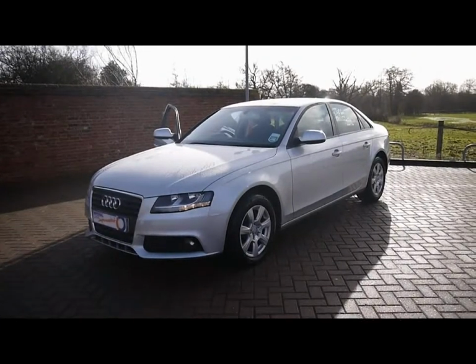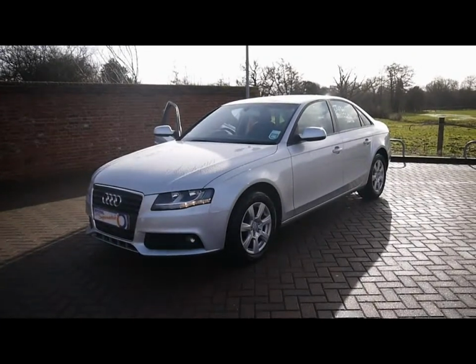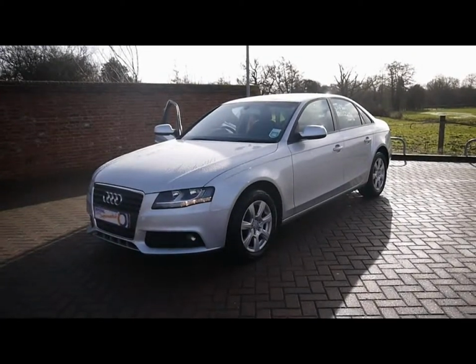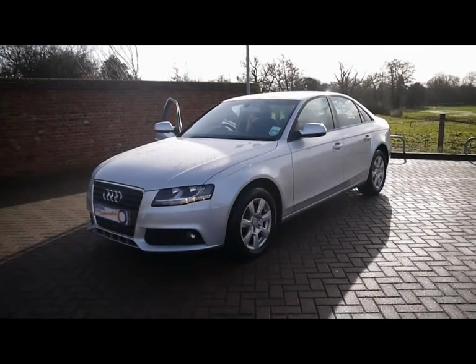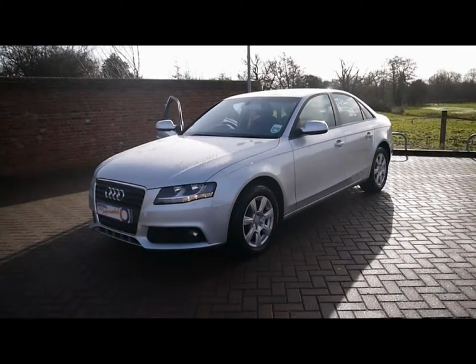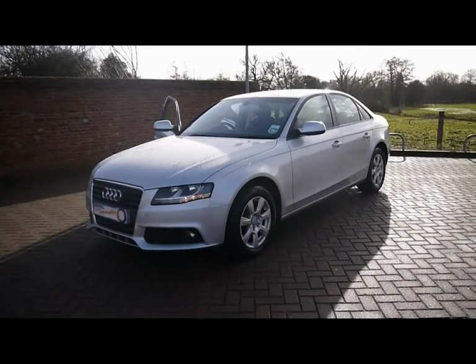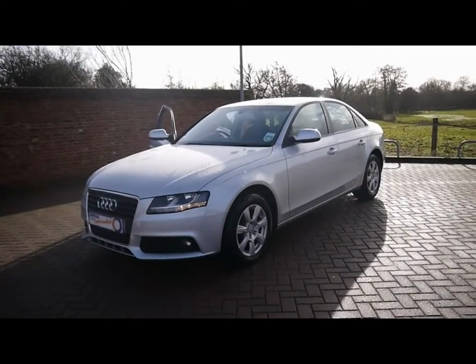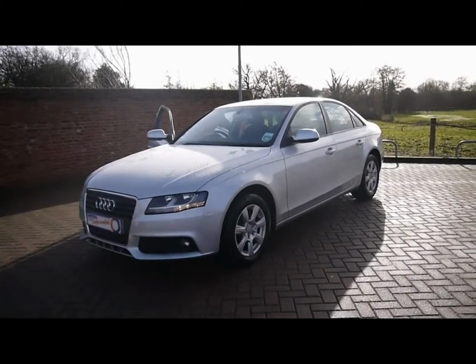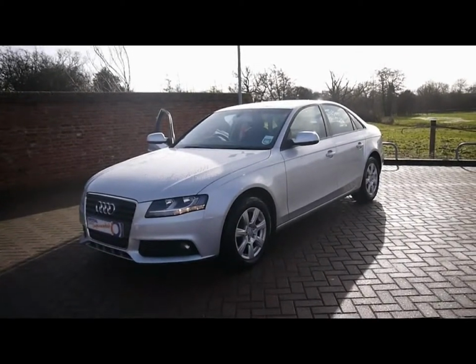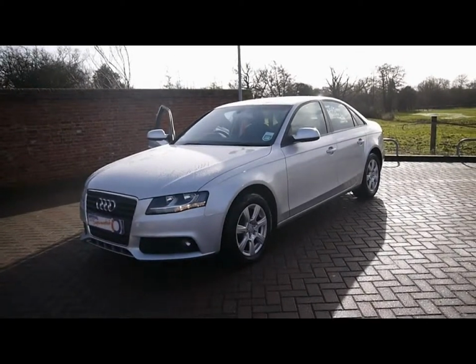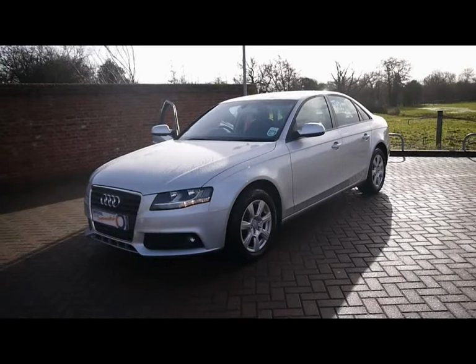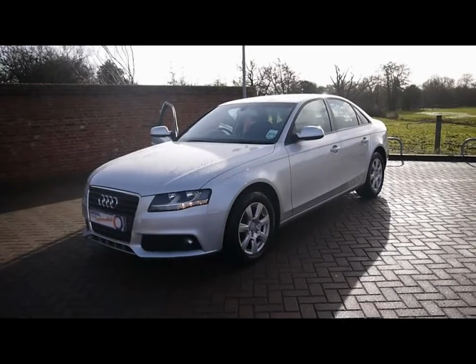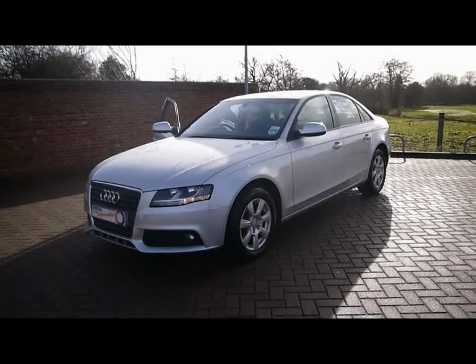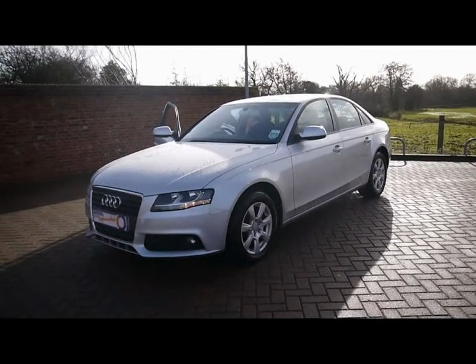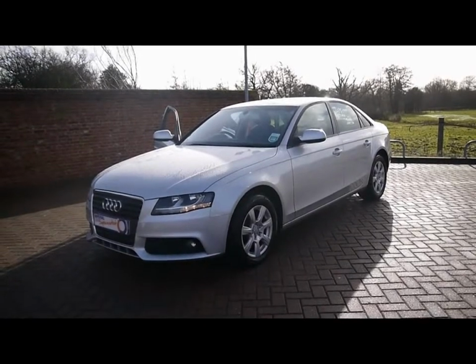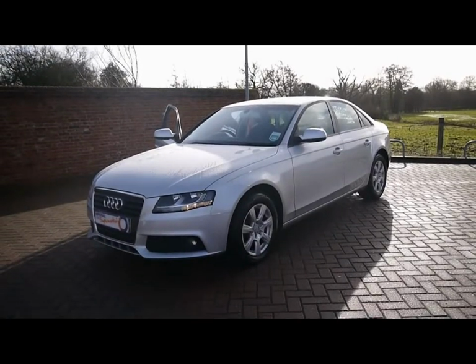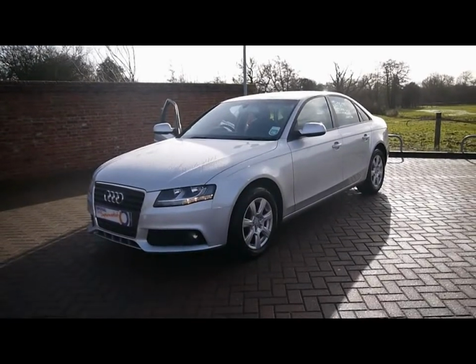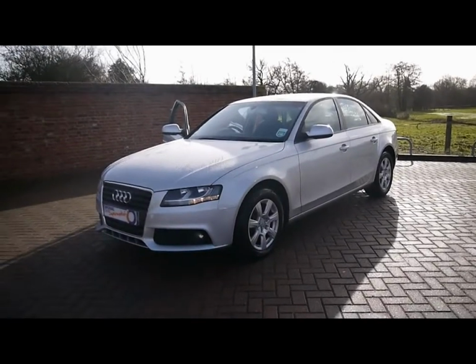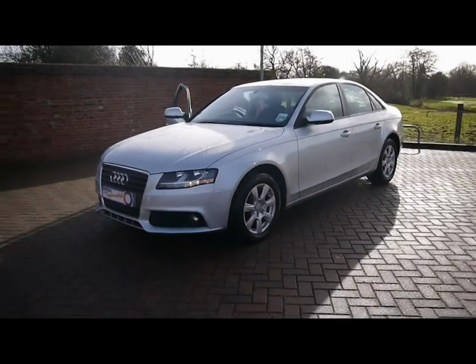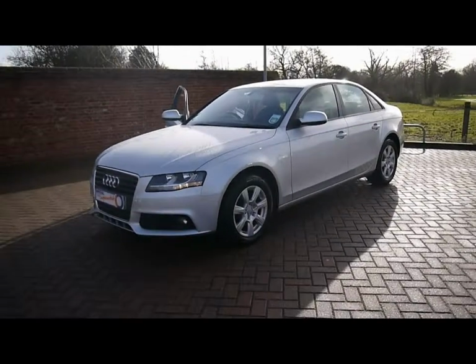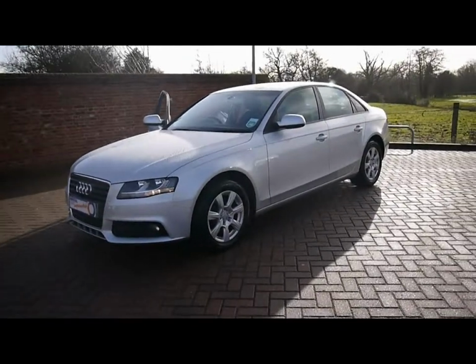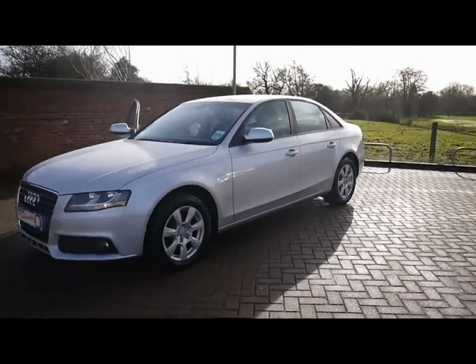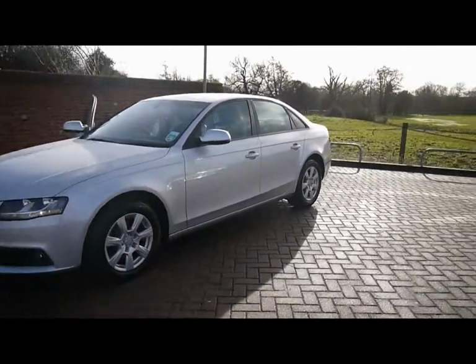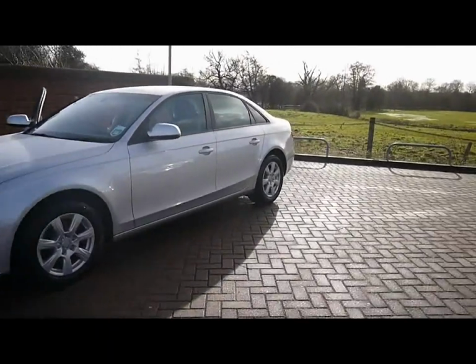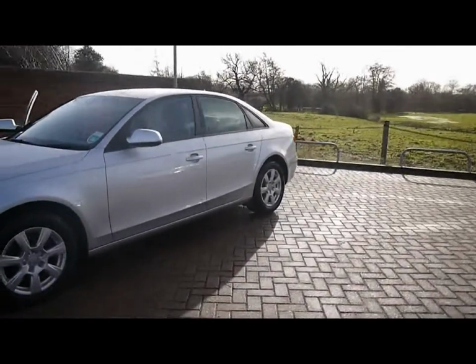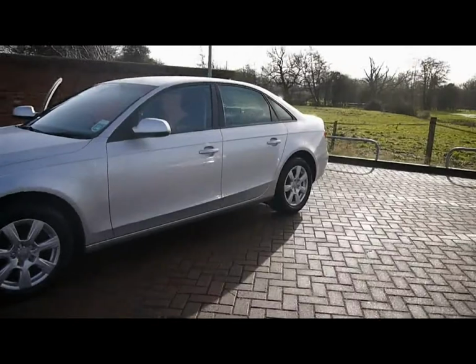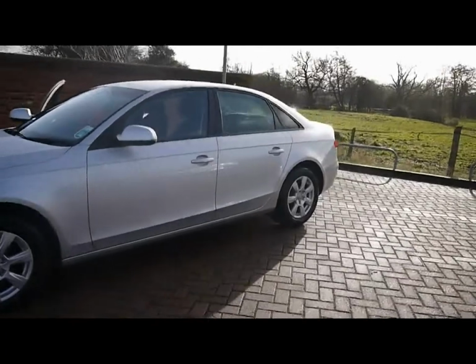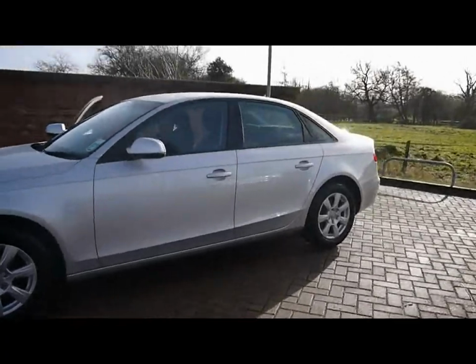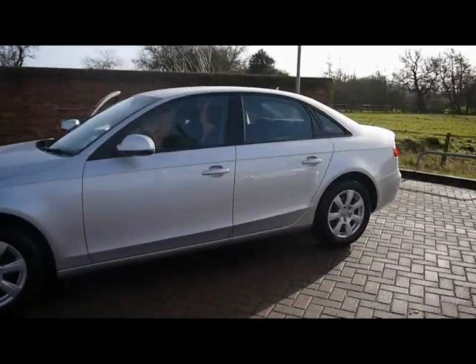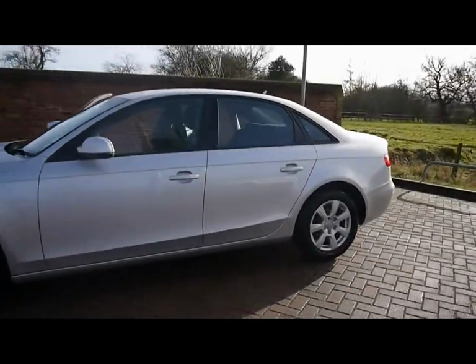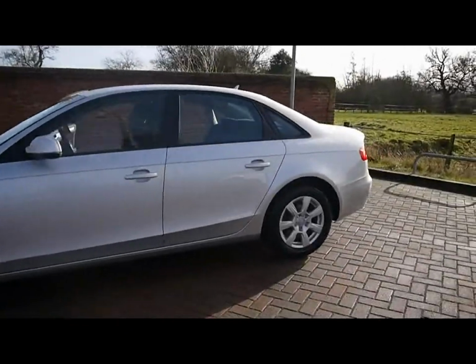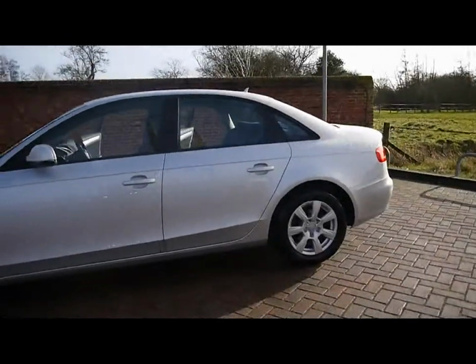Welcome to Imperial Cars. We have an Audi A4 2-liter TDI saloon on a 59 plate. Let's just go for a very brief tour around the car to highlight some of its features and to give you a good idea of the condition as well.